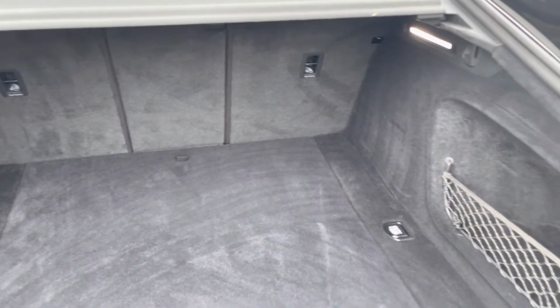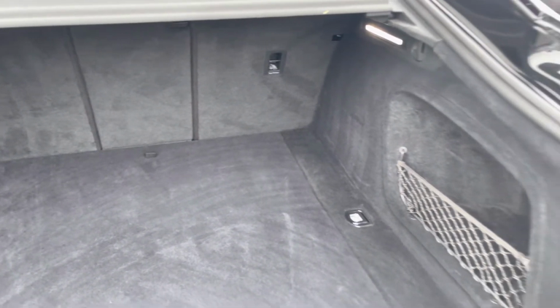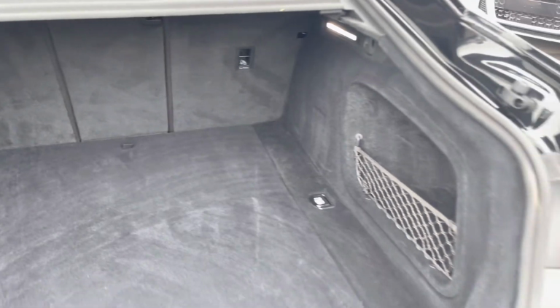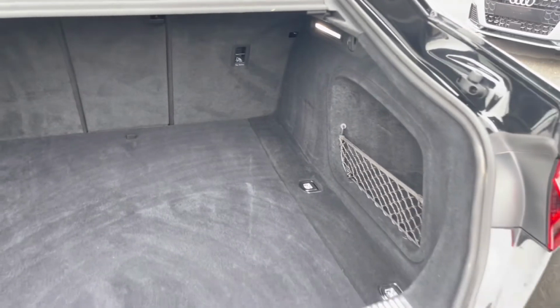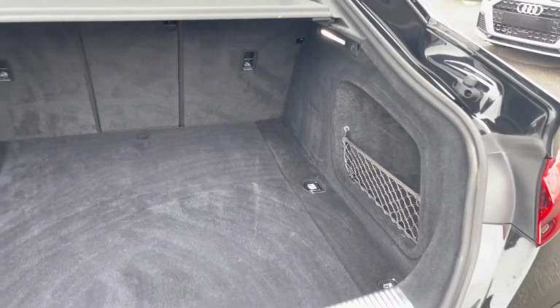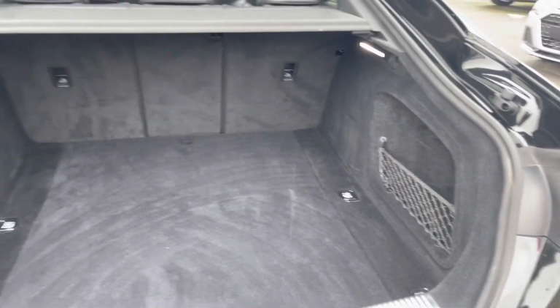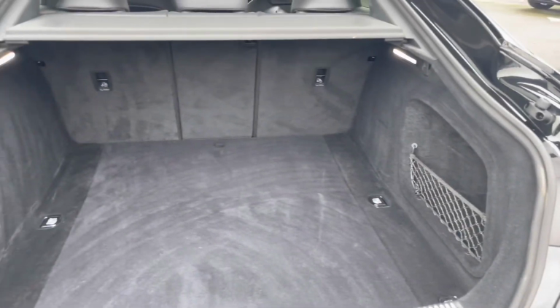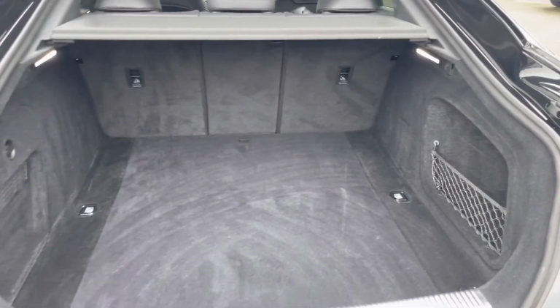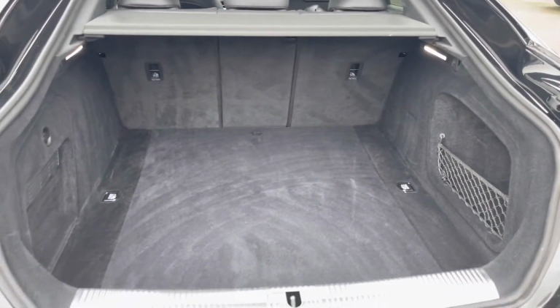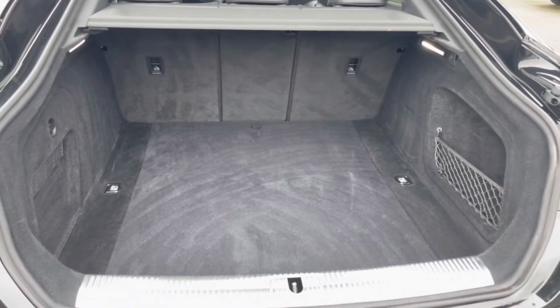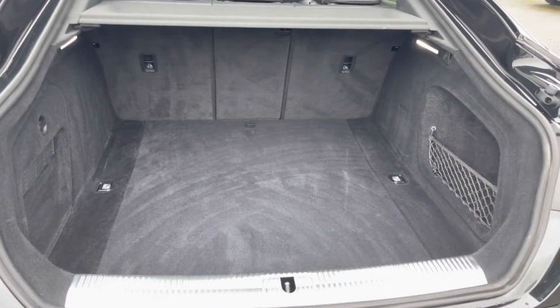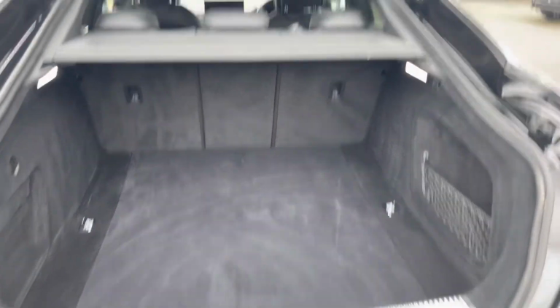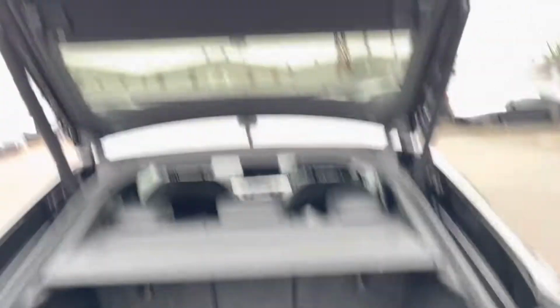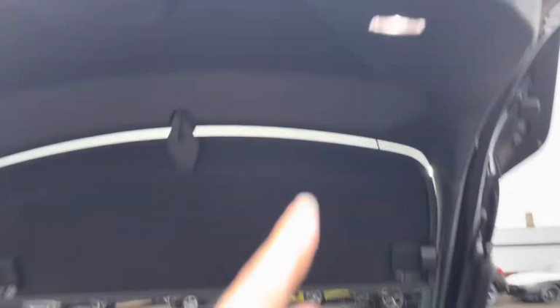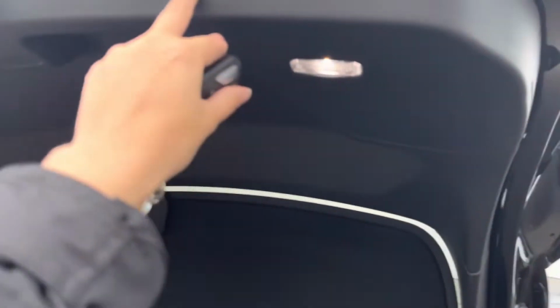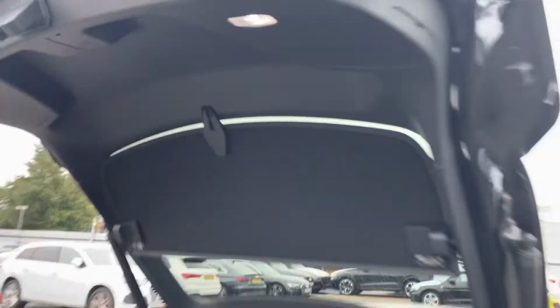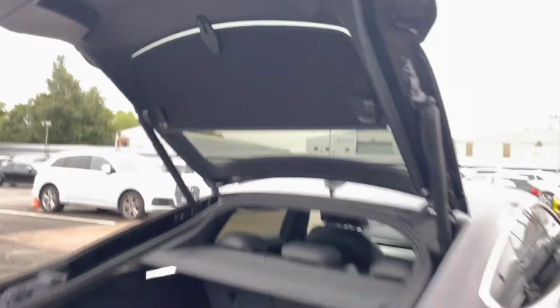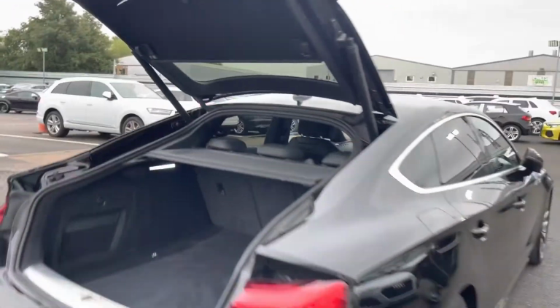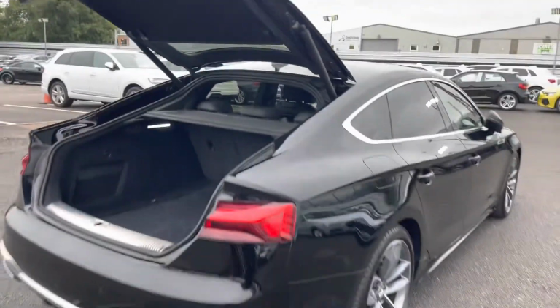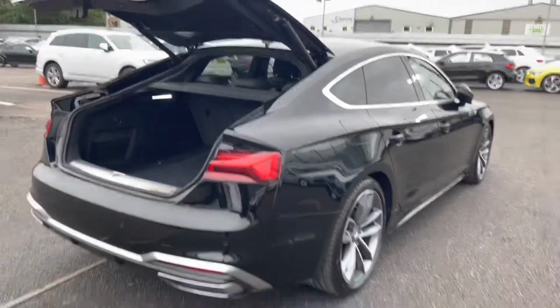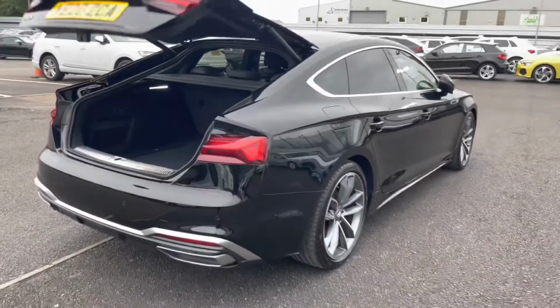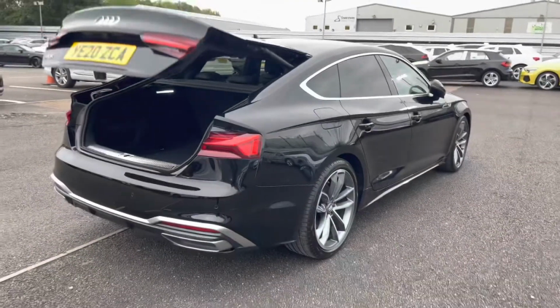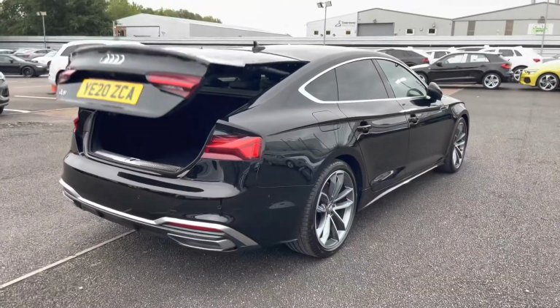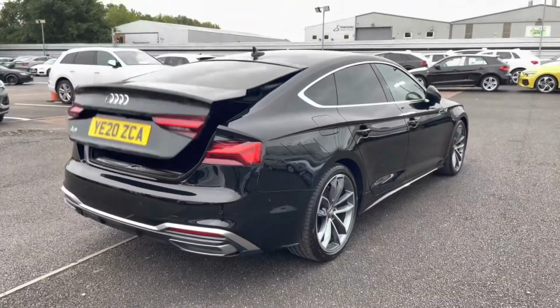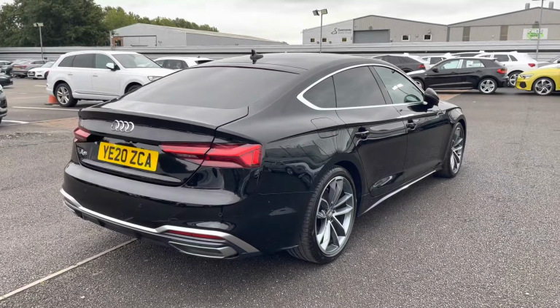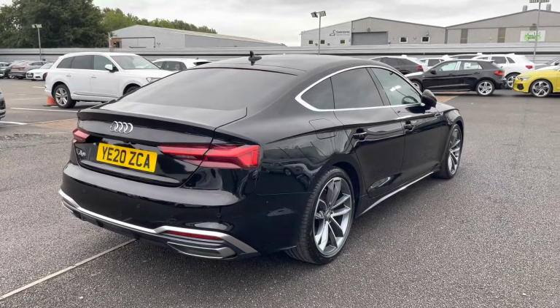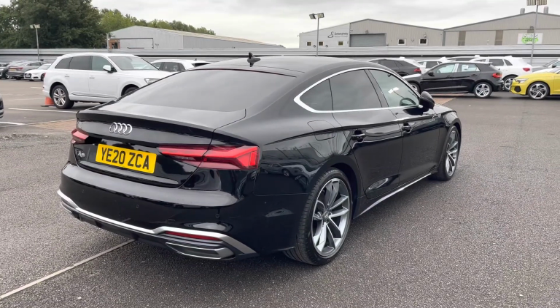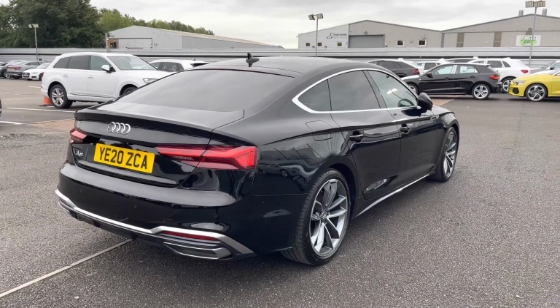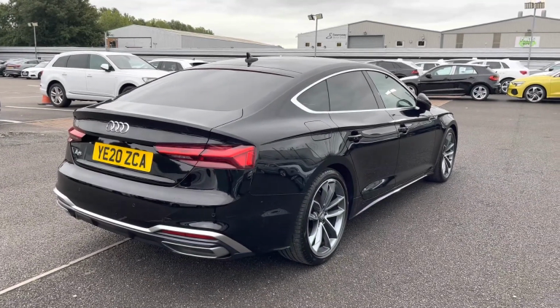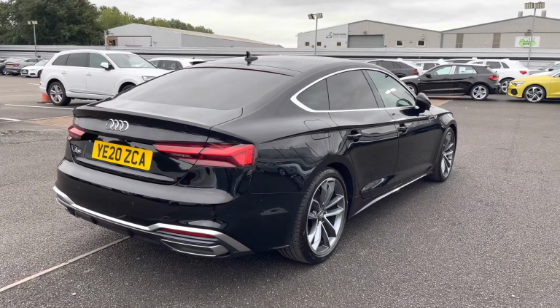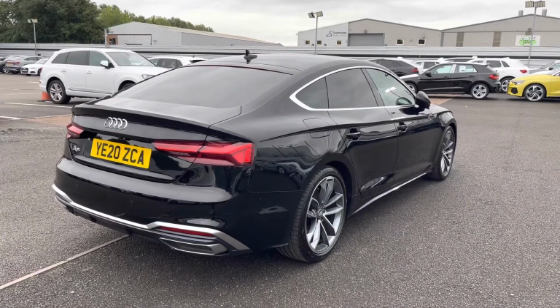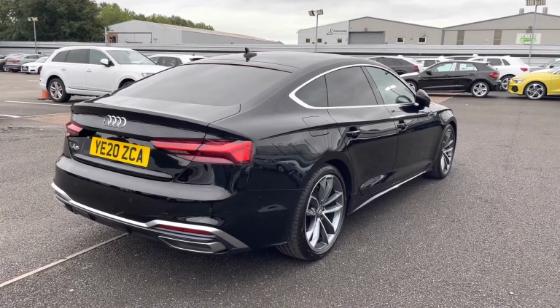If you do require any more room for longer larger items, the rear seats also fold into three separate pieces to allow for the extra room. And I'll just give you a moment to really appreciate the gorgeous mythos black metallic paintwork finish.